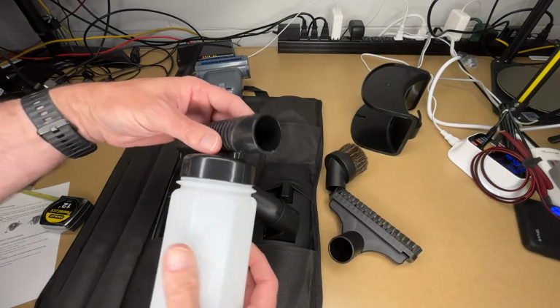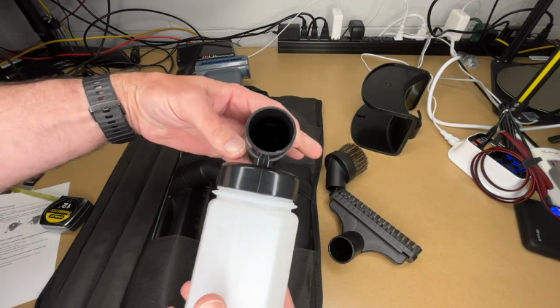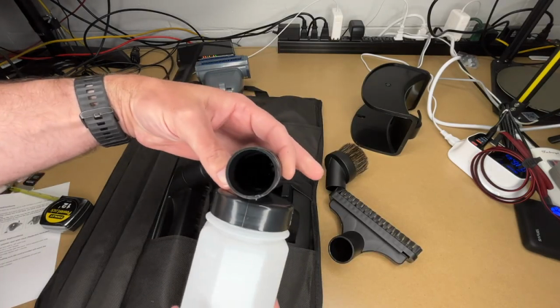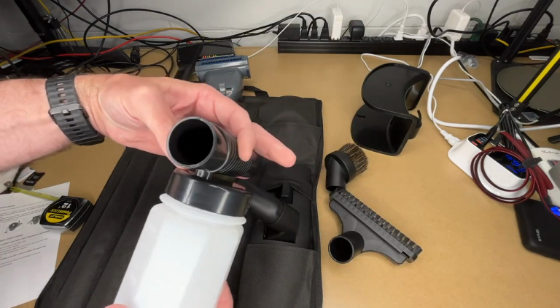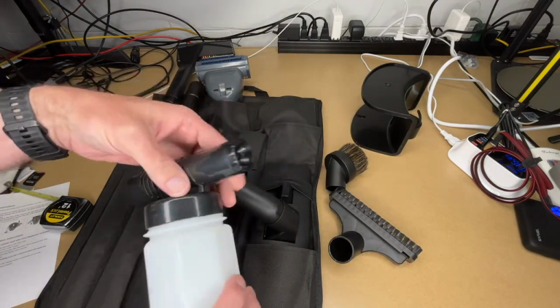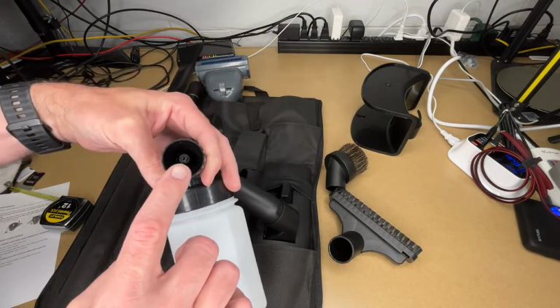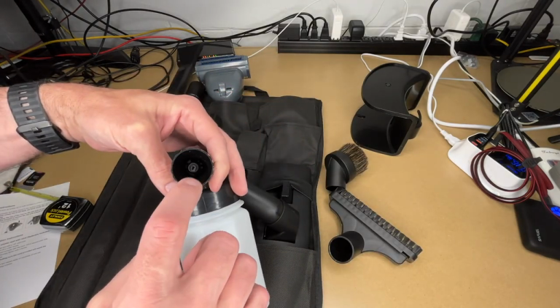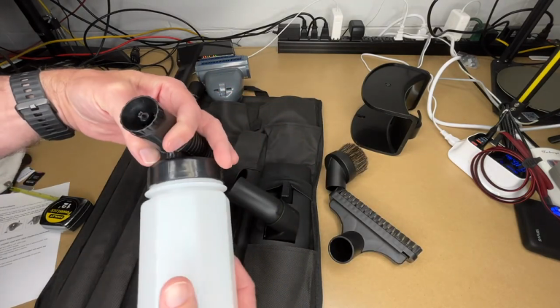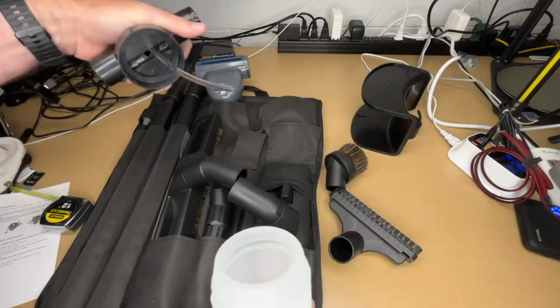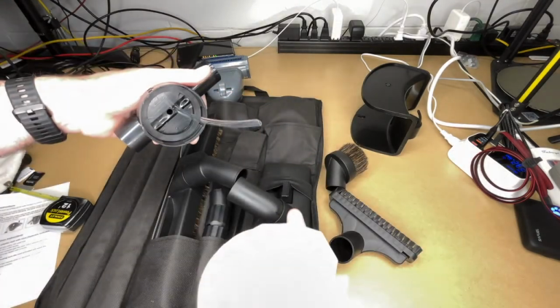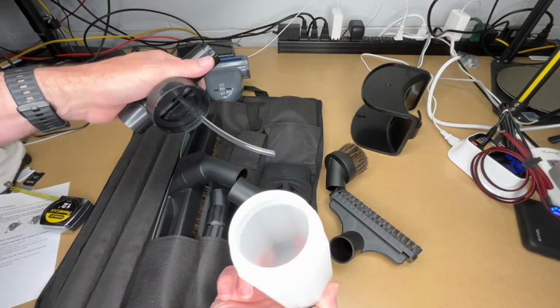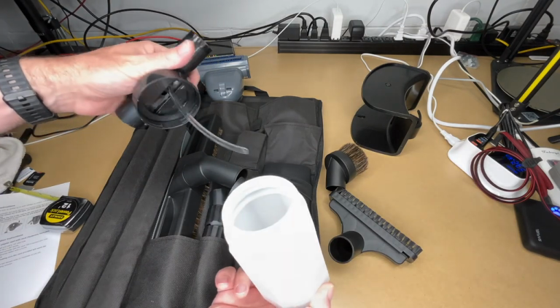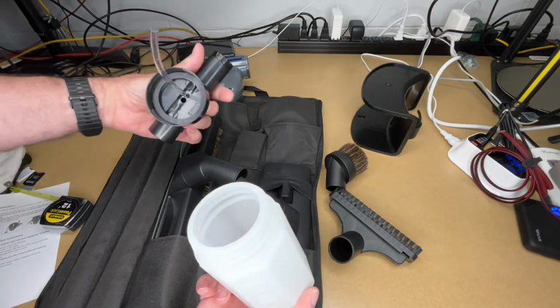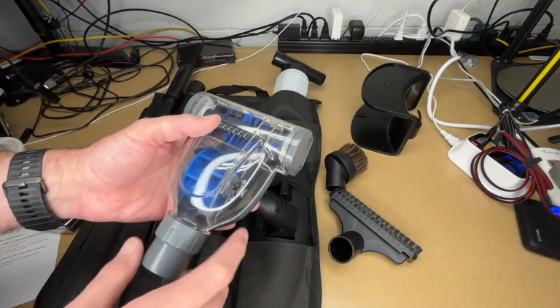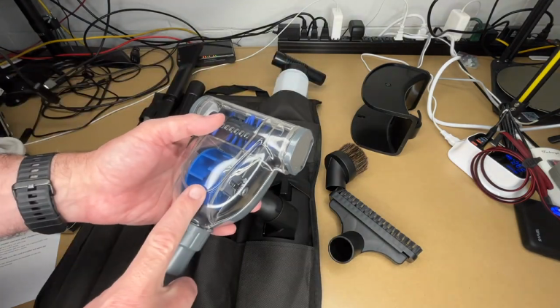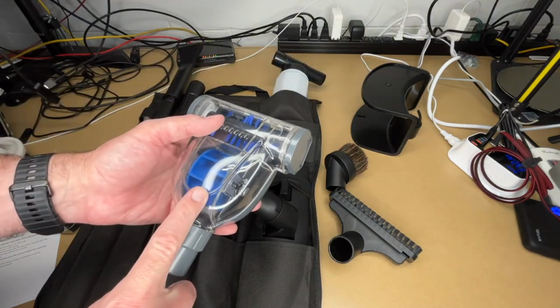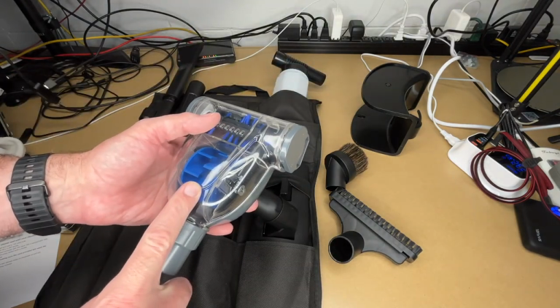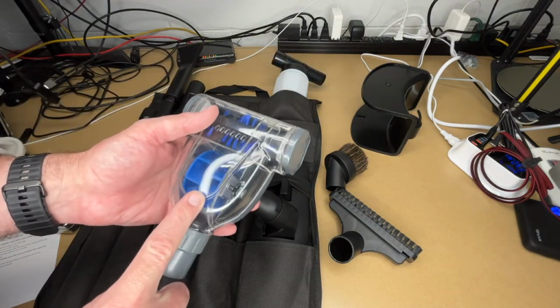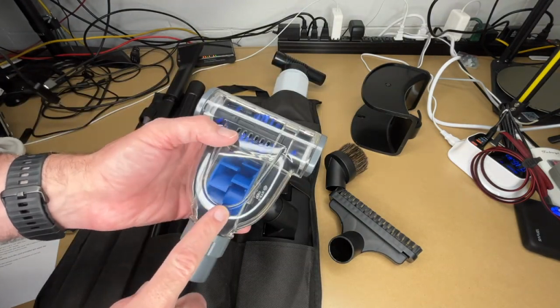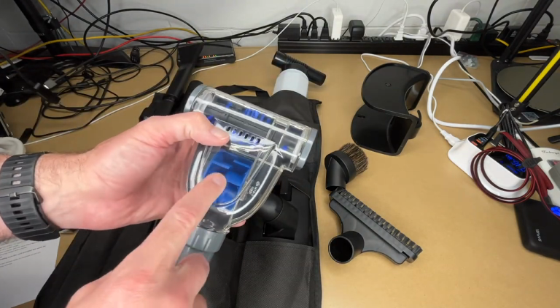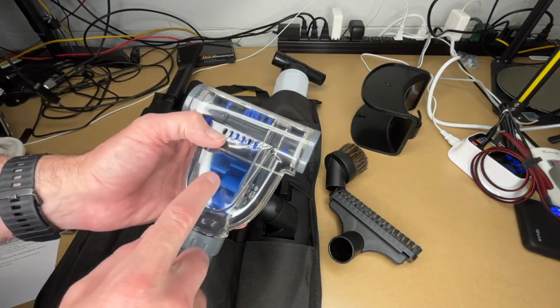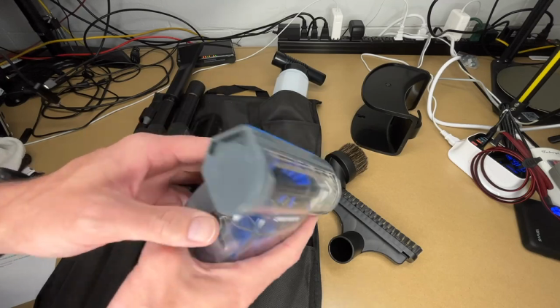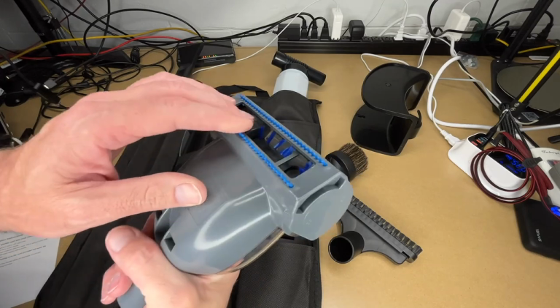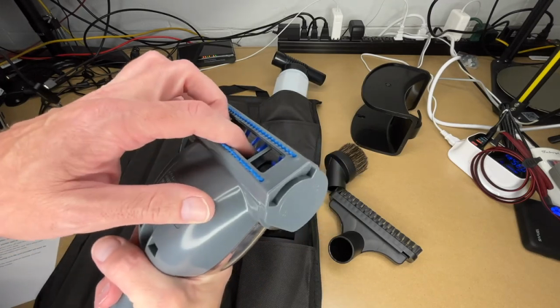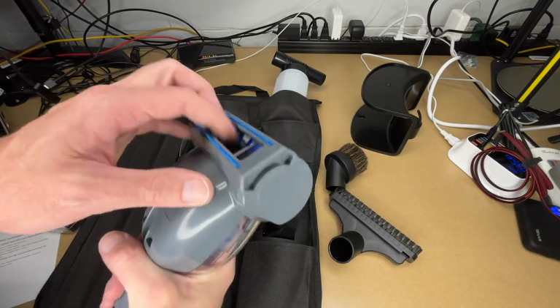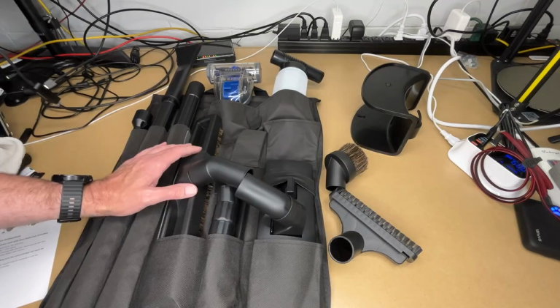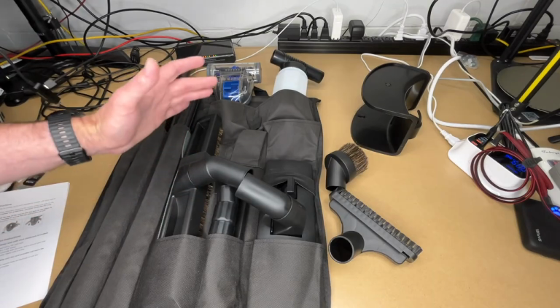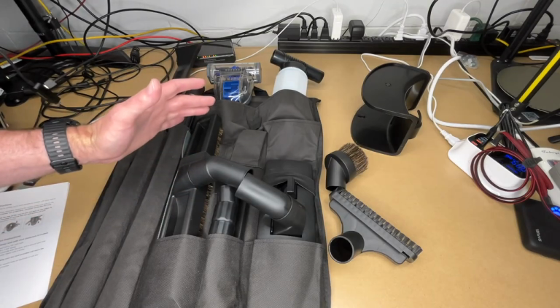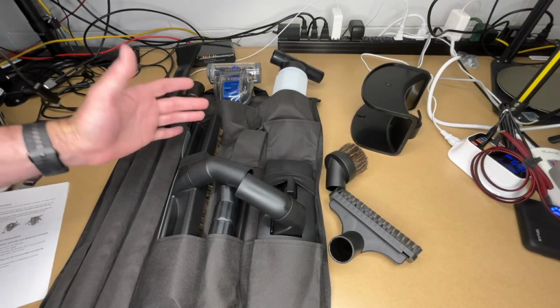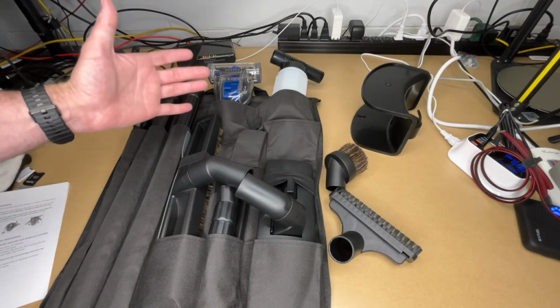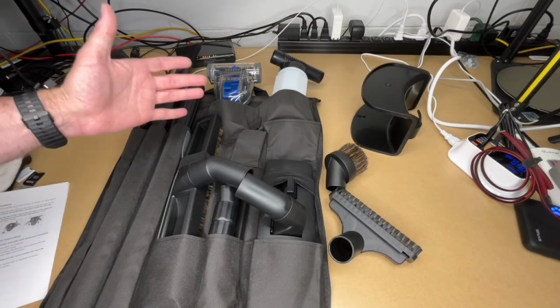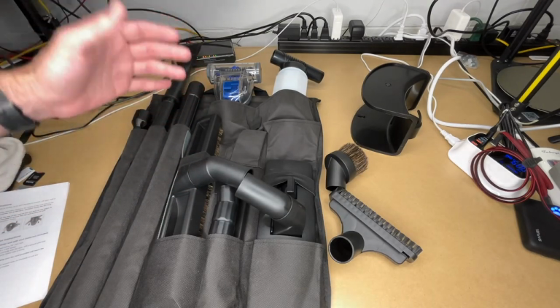This is the suds gun sprayer washer — it blows out here and you put your cleaning liquid in here. And this is the mini head with spinning brush roll, which uses the vacuum power to power the brush. As you can see, there are many accessories here which makes this vacuum very versatile.